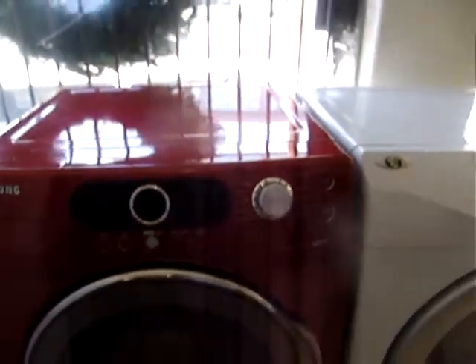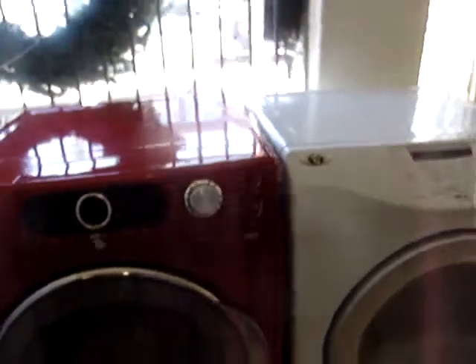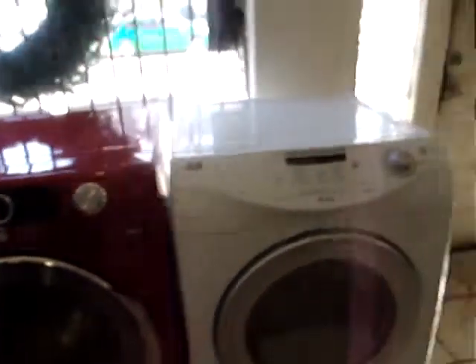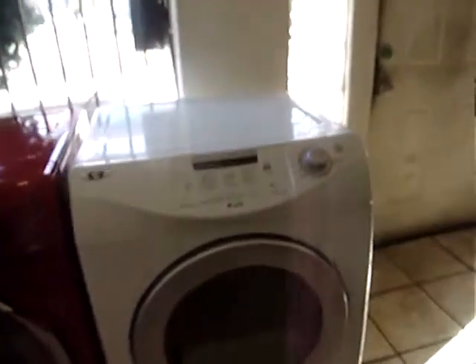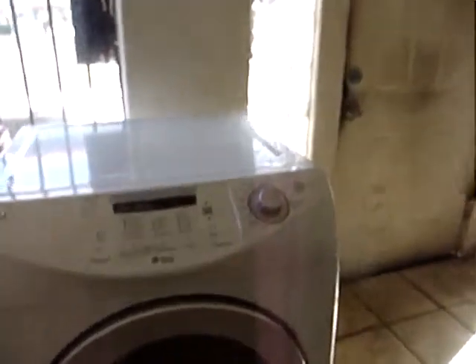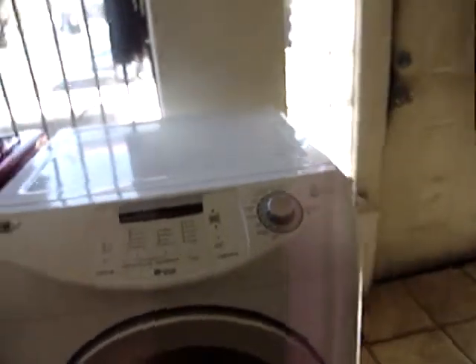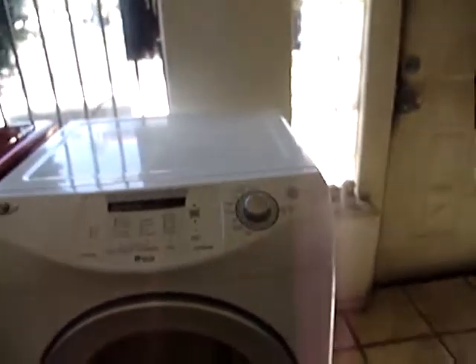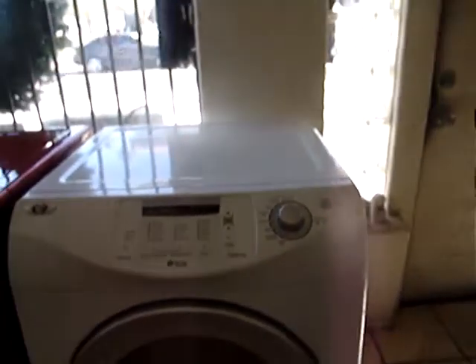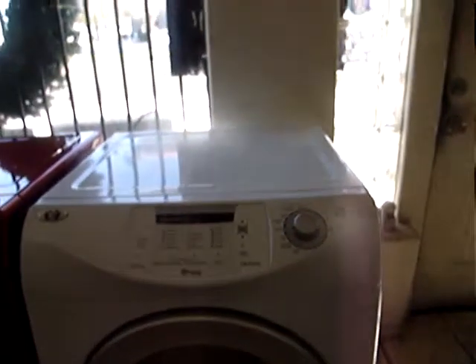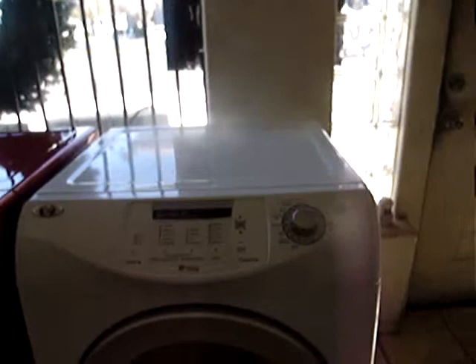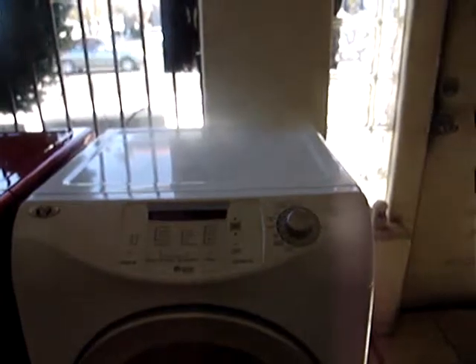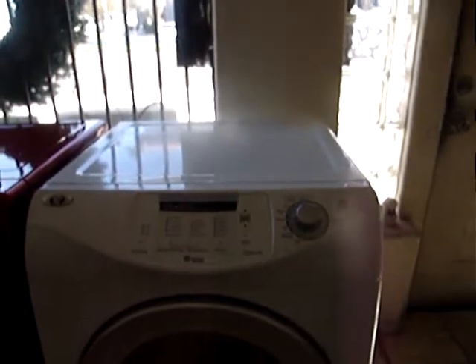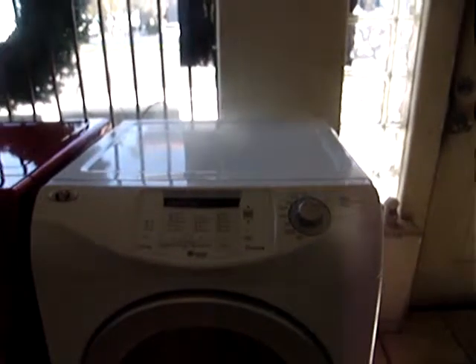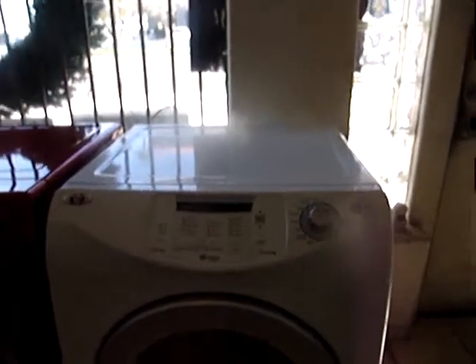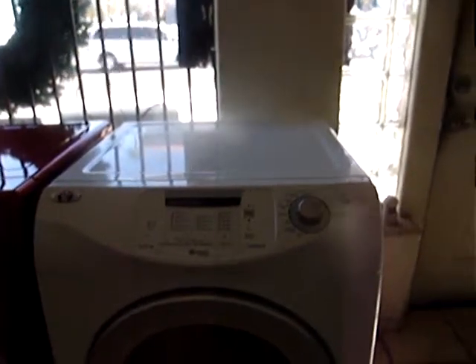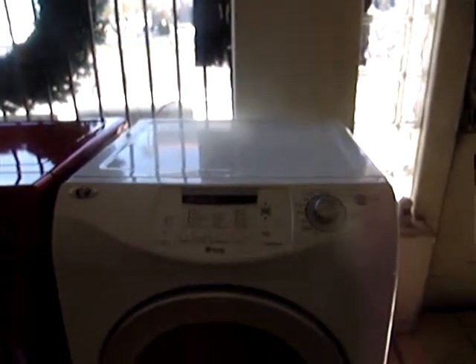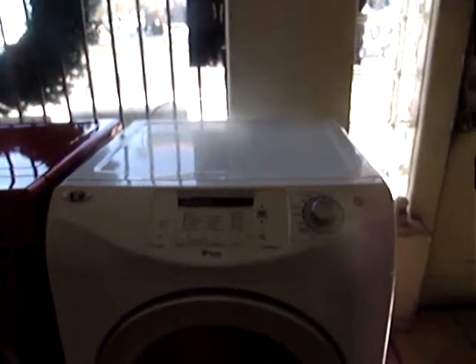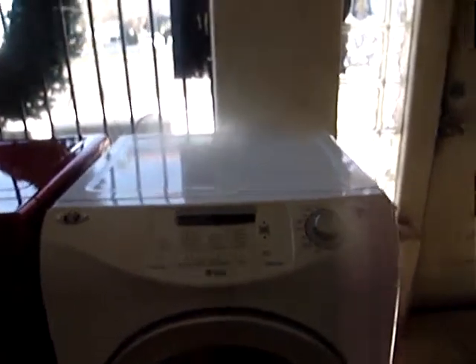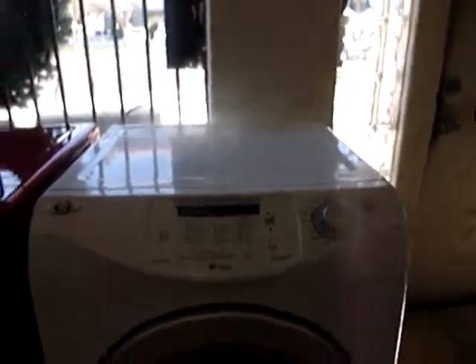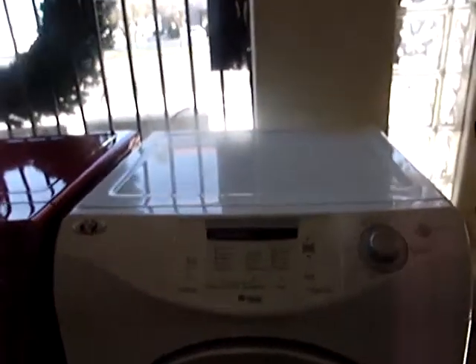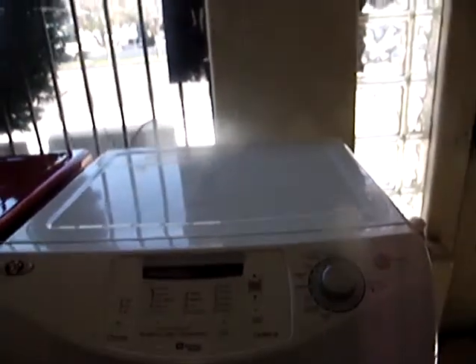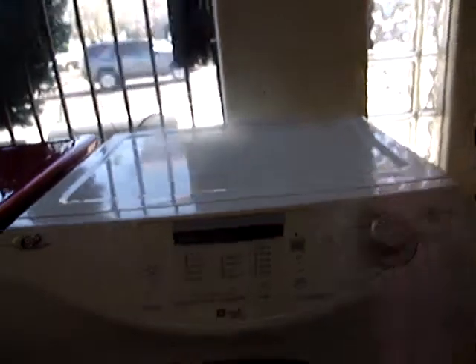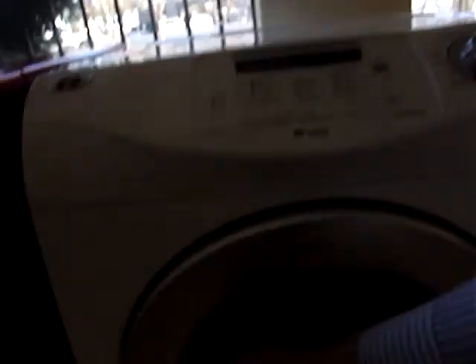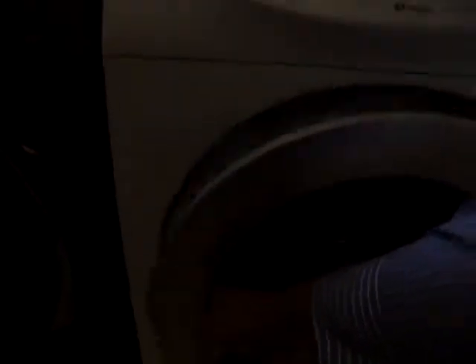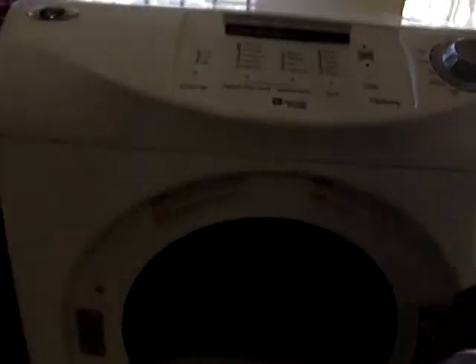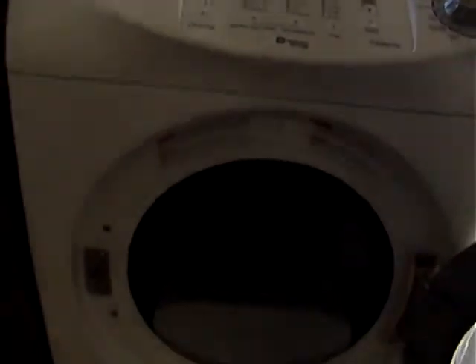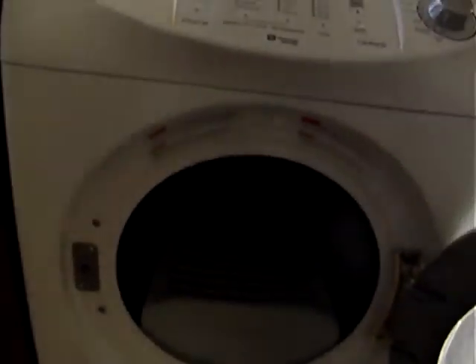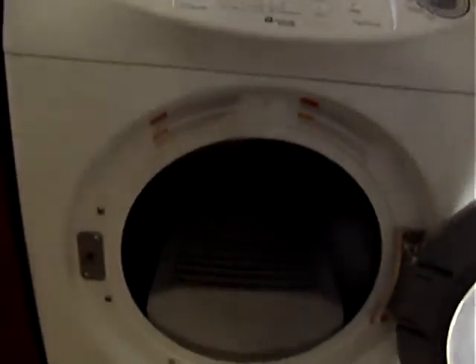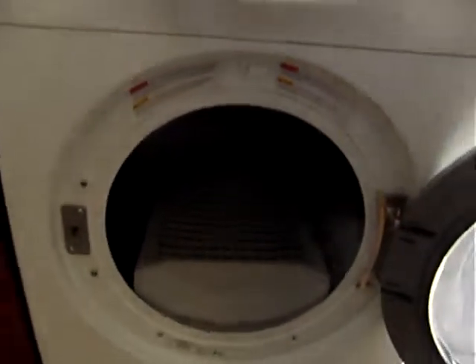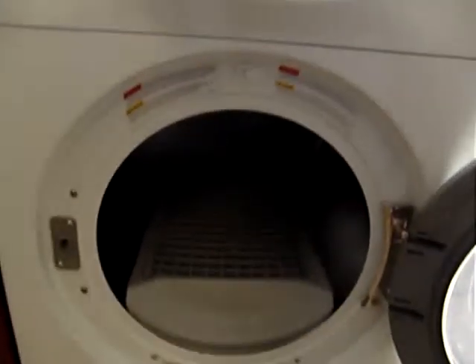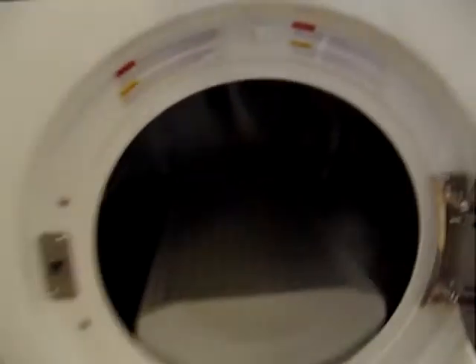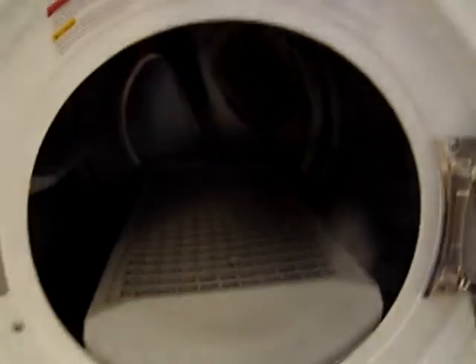Next to it we have a Maytag dryer. It has all your functions, plus it also has a shoe rack which you can just see right there.